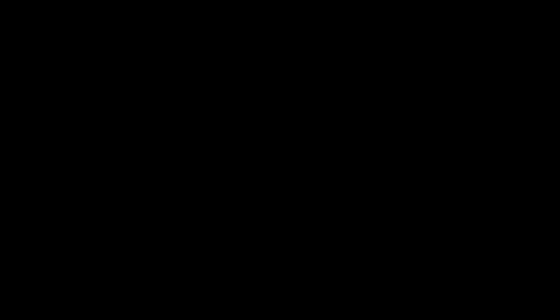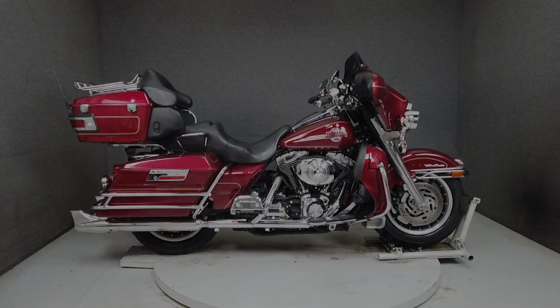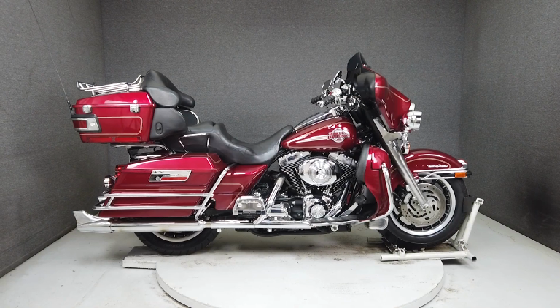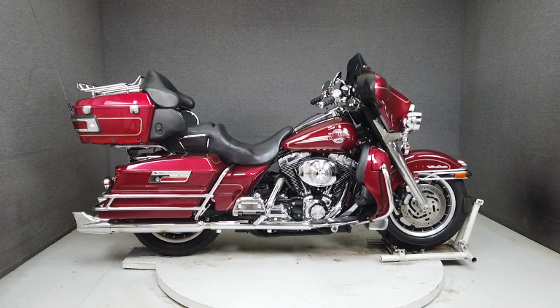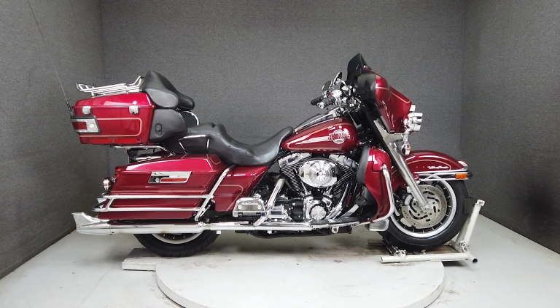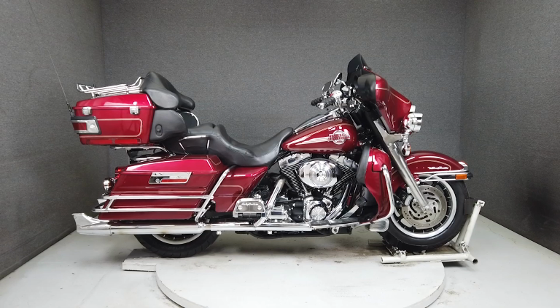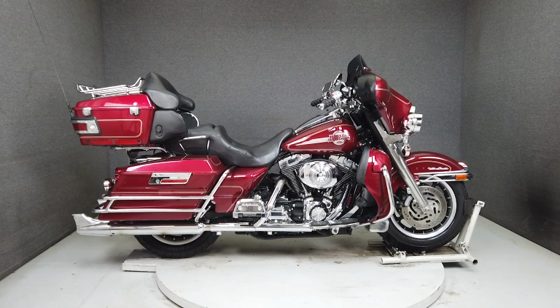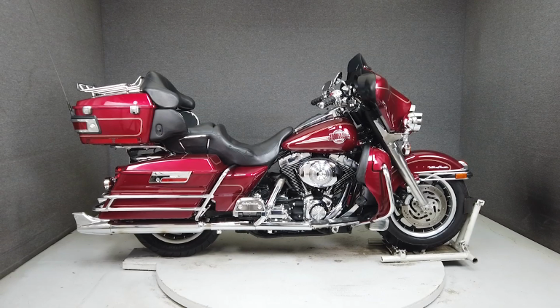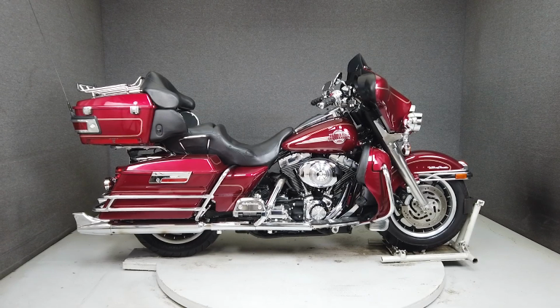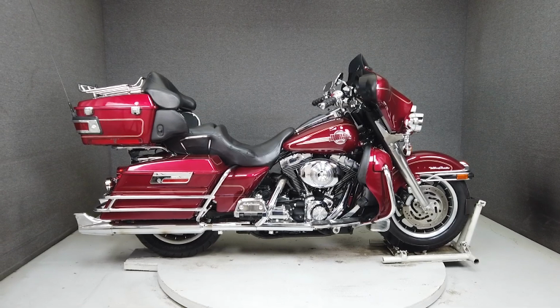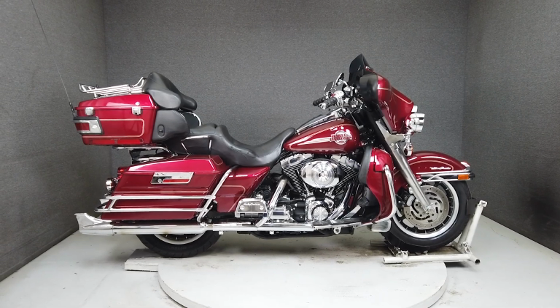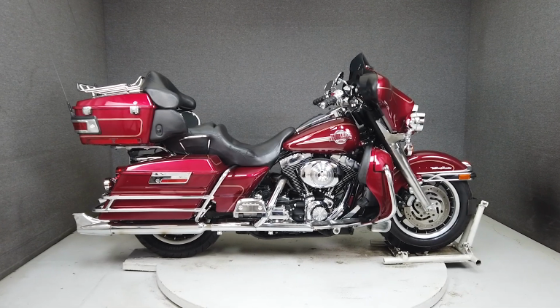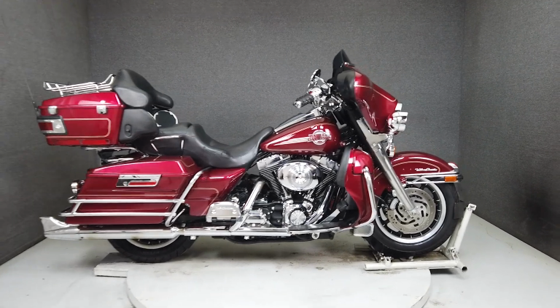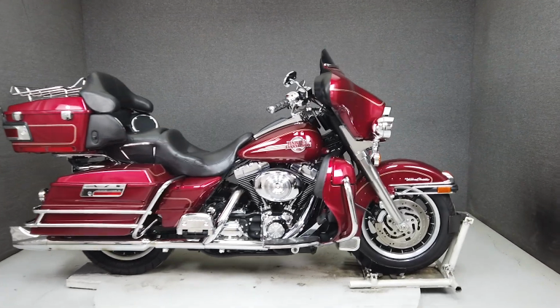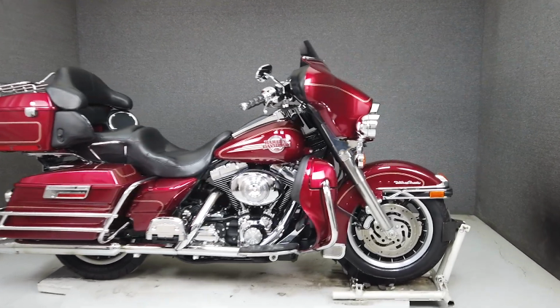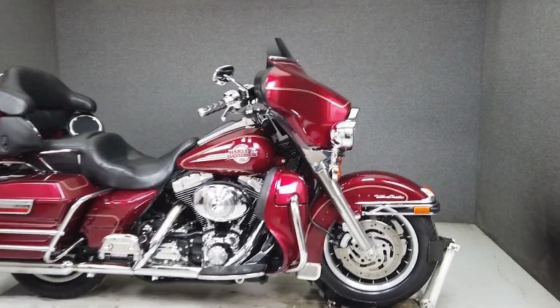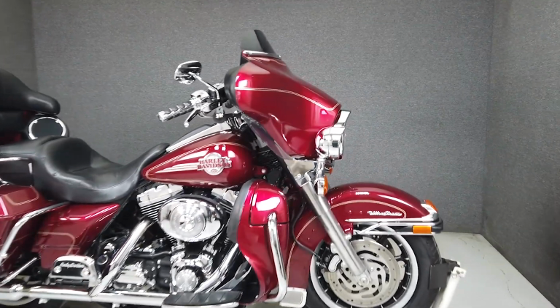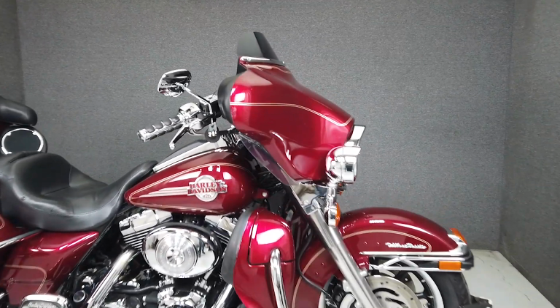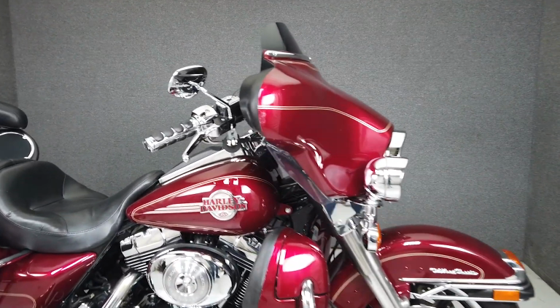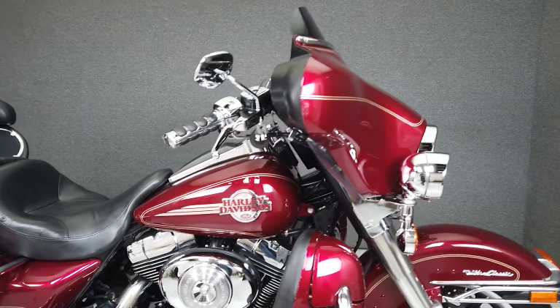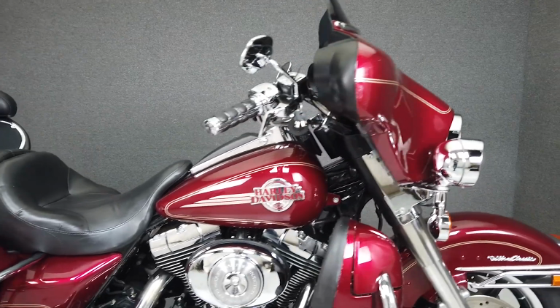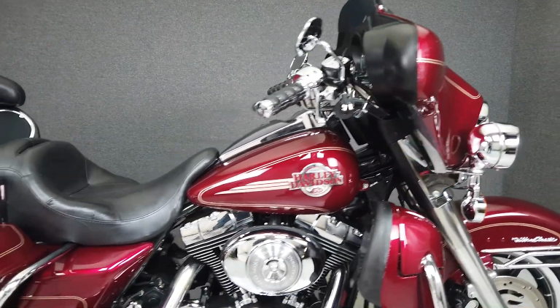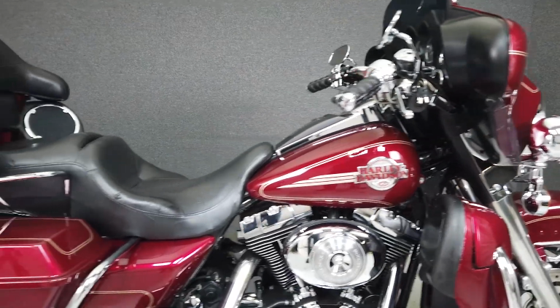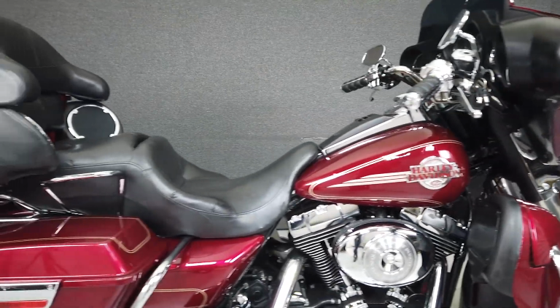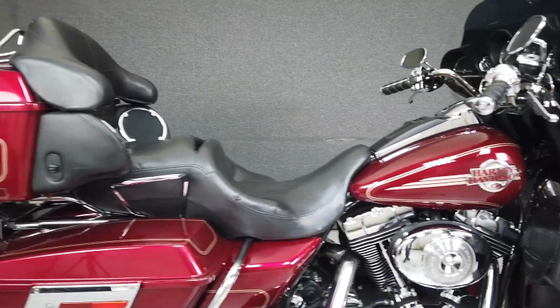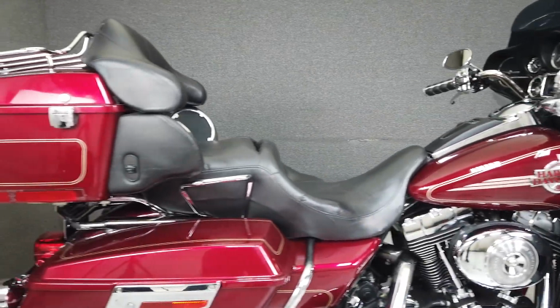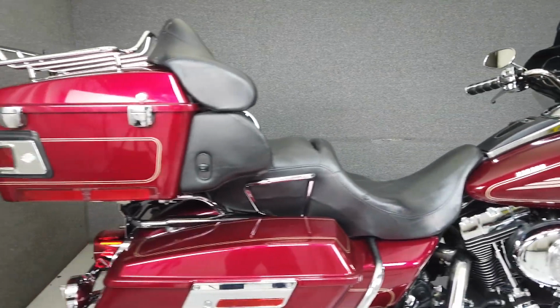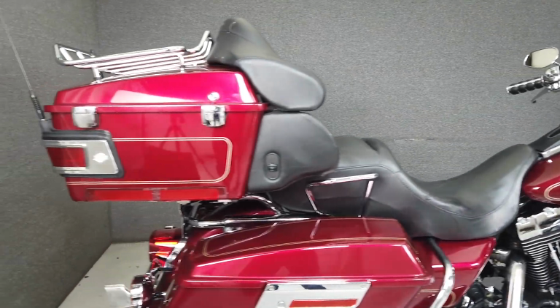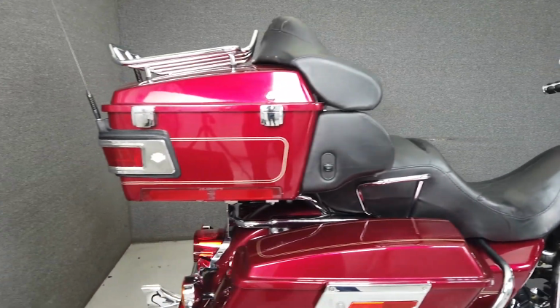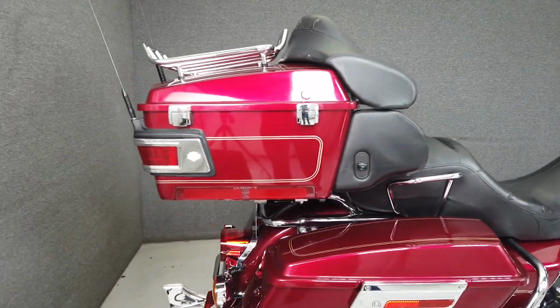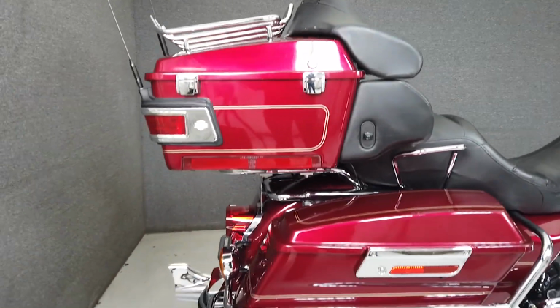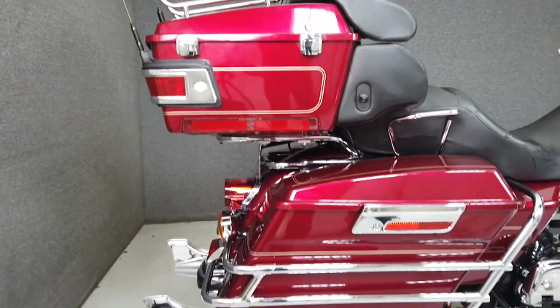Hey everyone, this is Keegan from National Power Sports. This one-owner 2005 Harley-Davidson Electroglide Ultra Classic with 37,720 miles passes New Hampshire State Inspection.